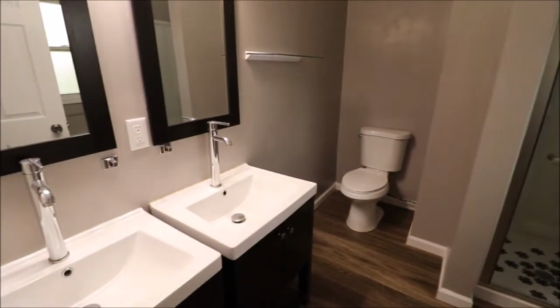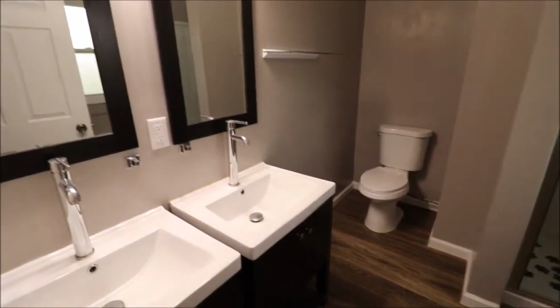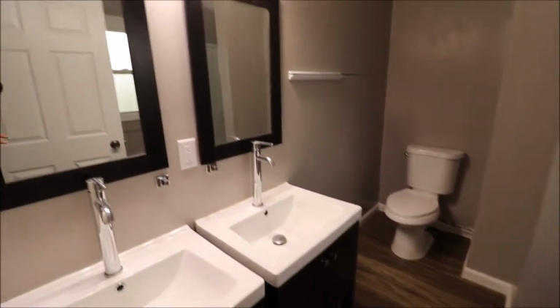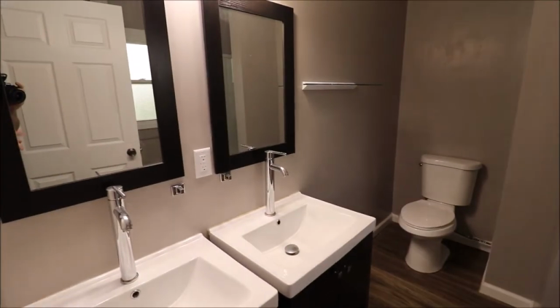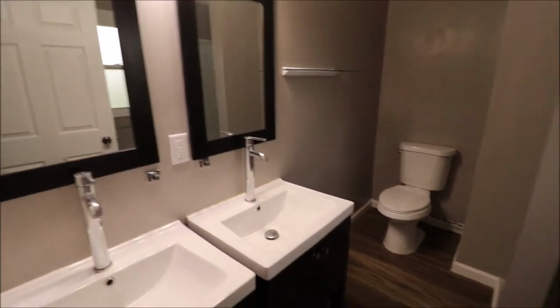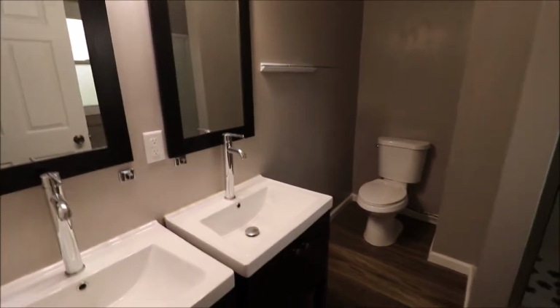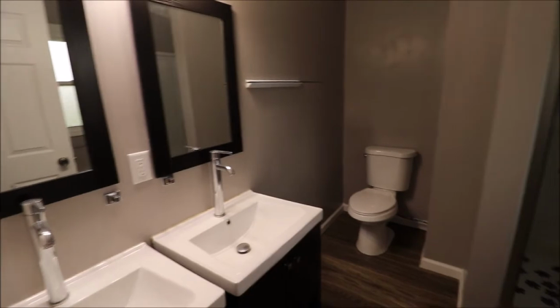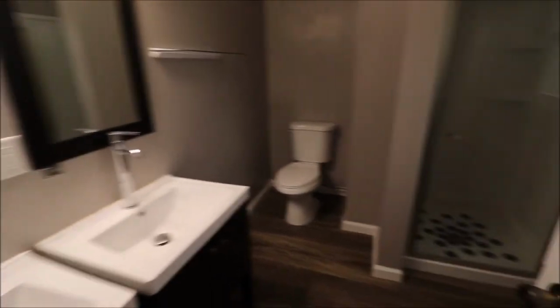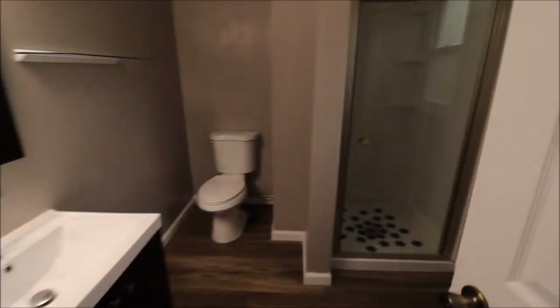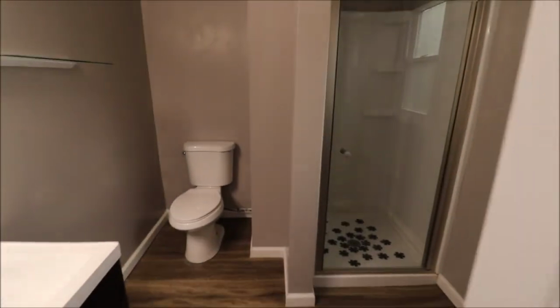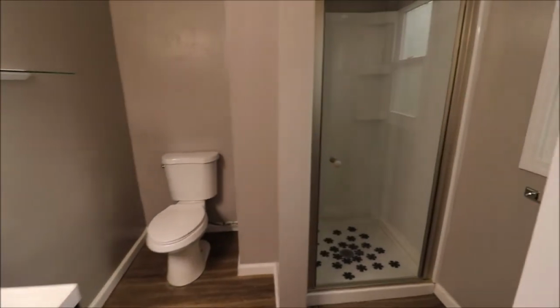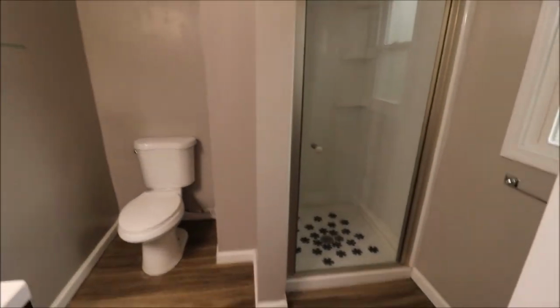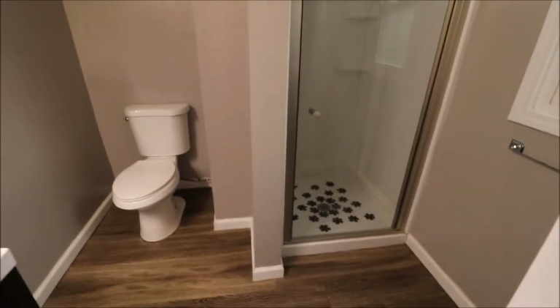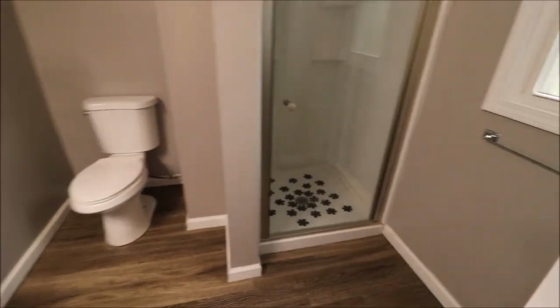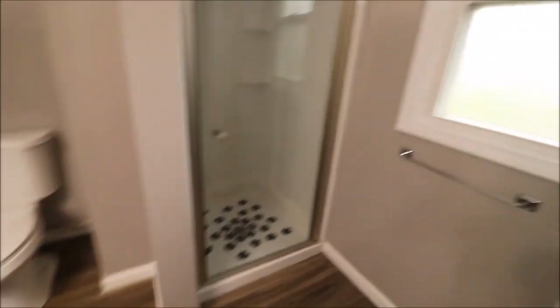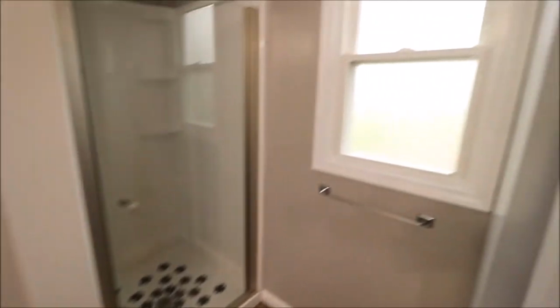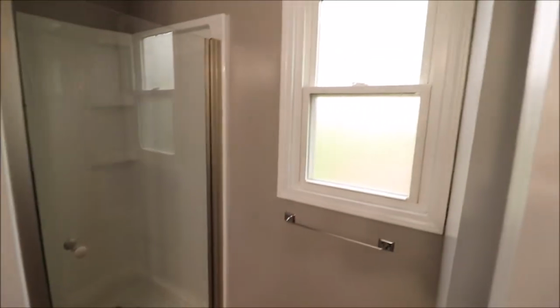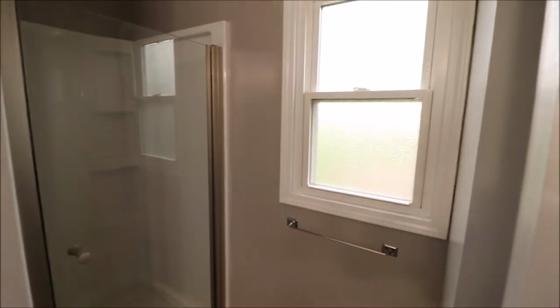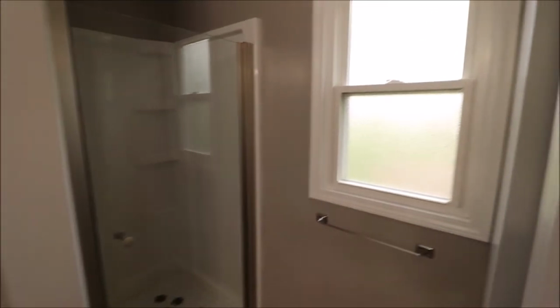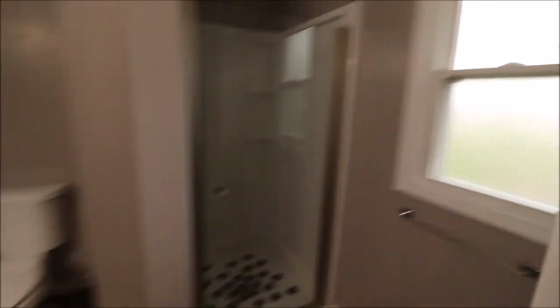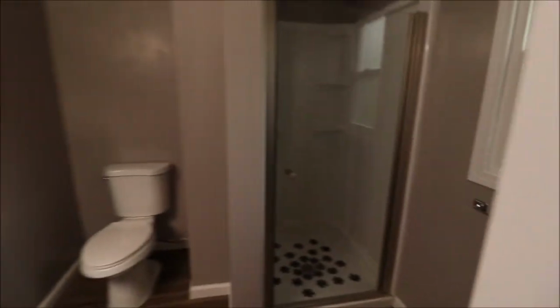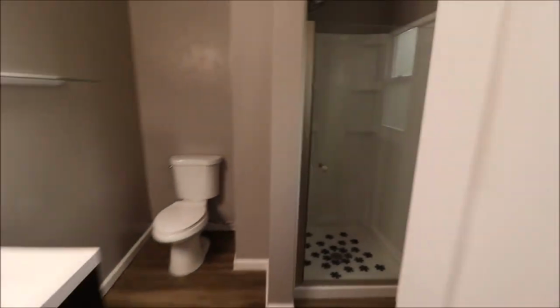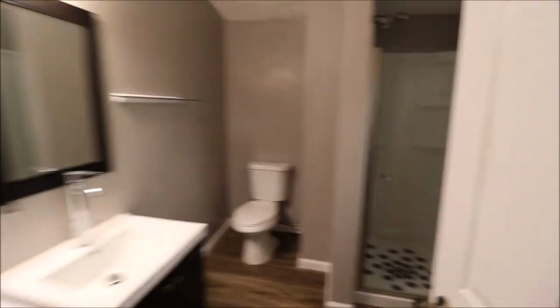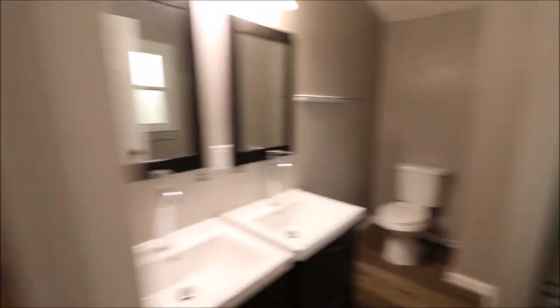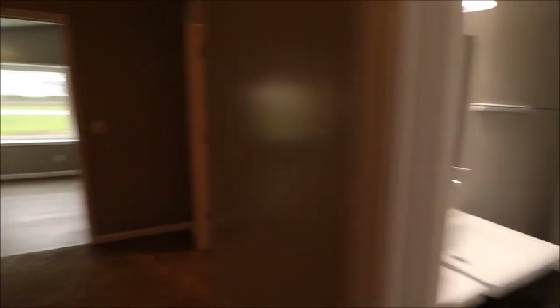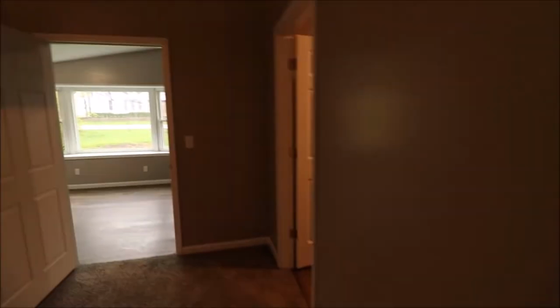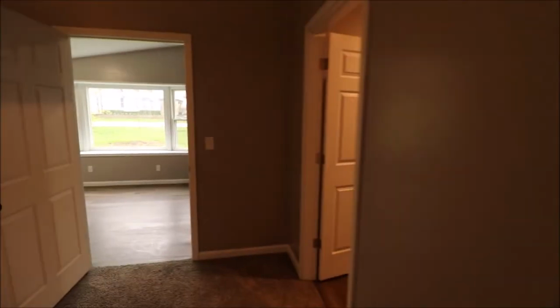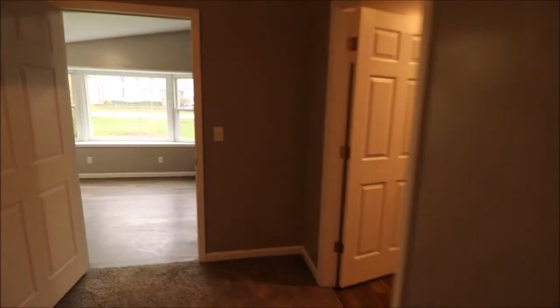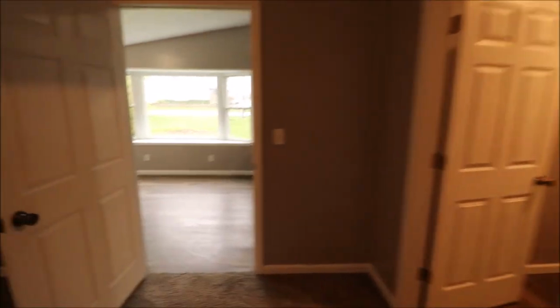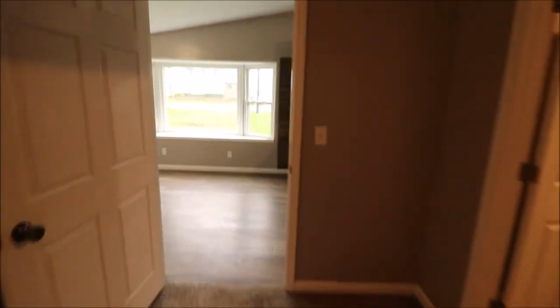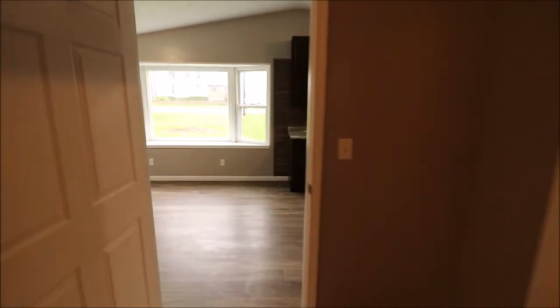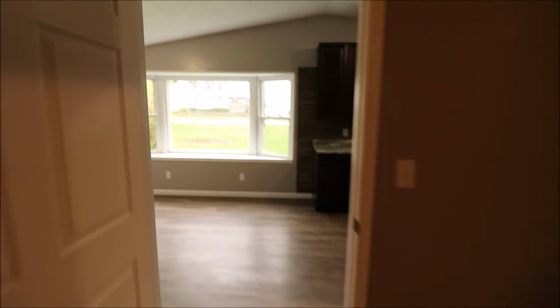Double vanities, some very nice faucets in here, double mirrors, and a walk-in shower. And a tempered window there that looks over the backyard, but you can't really see through it. So a good owner's suite here.